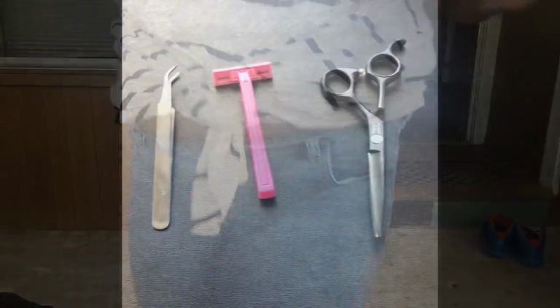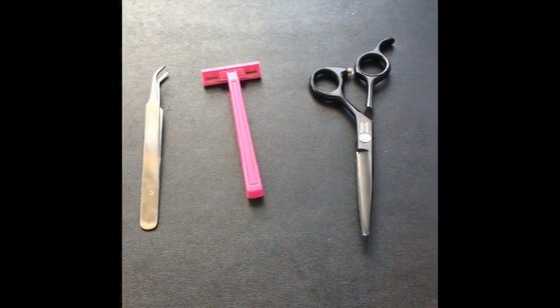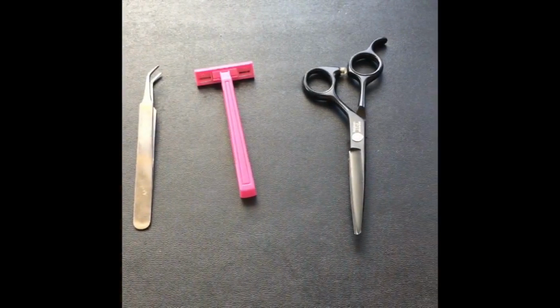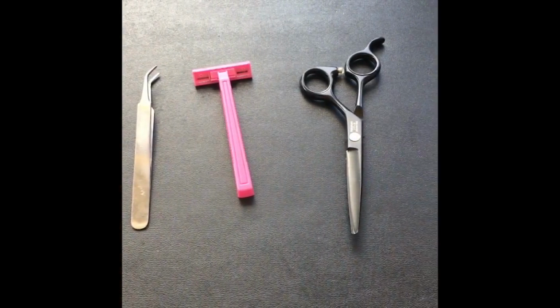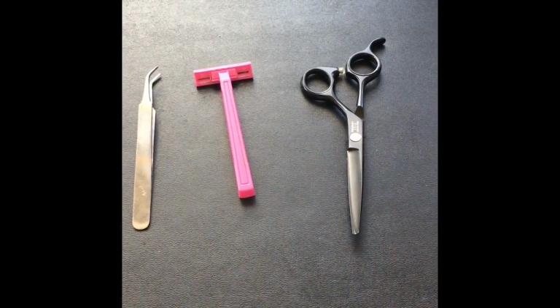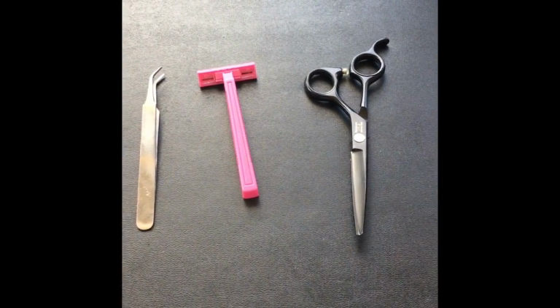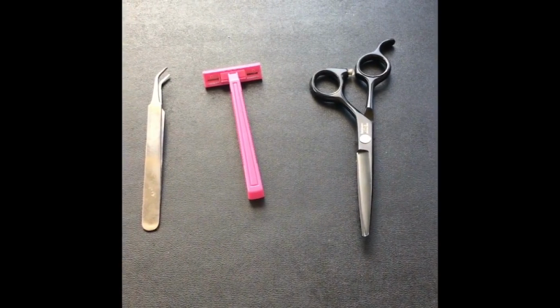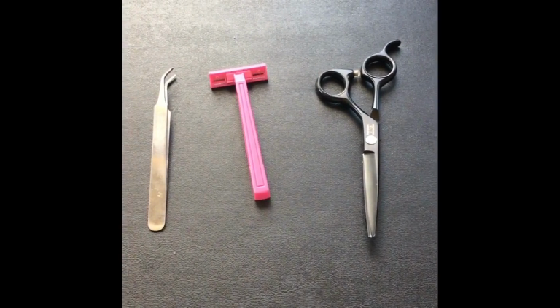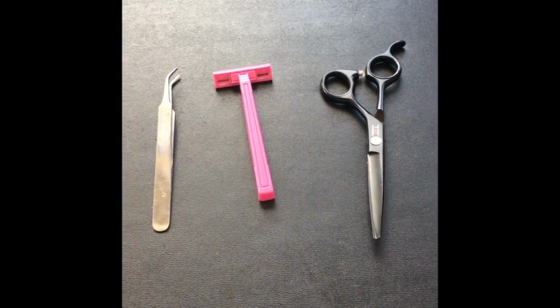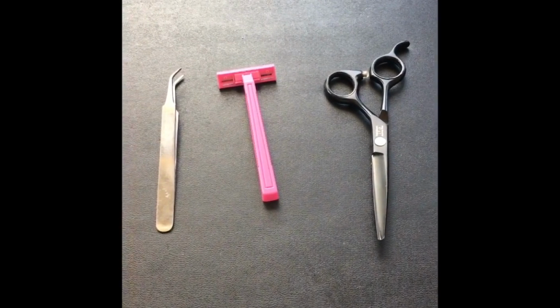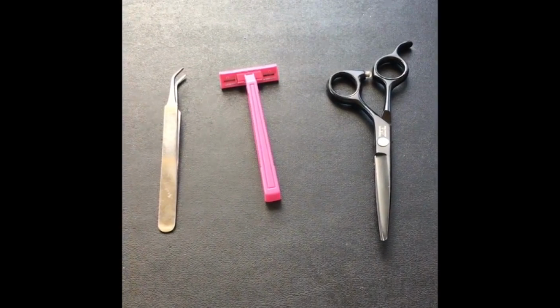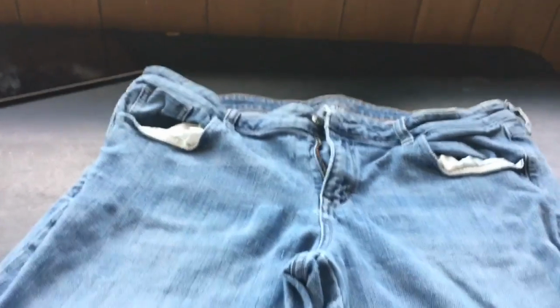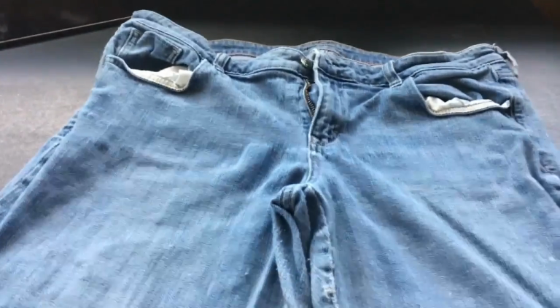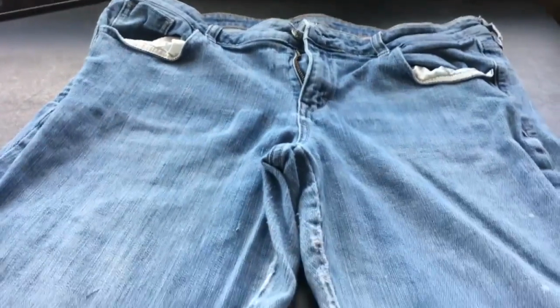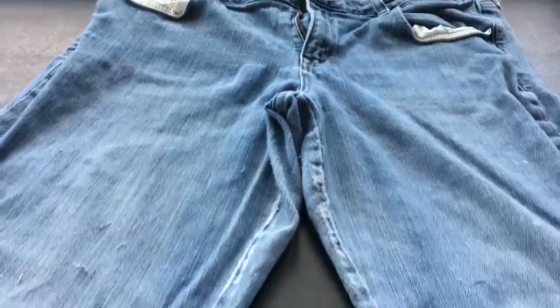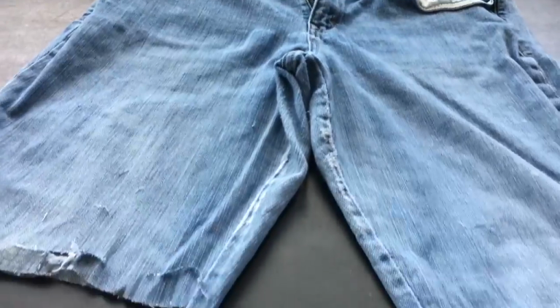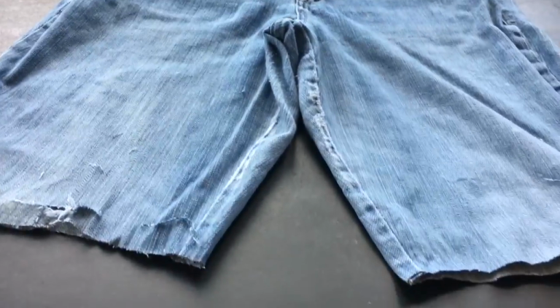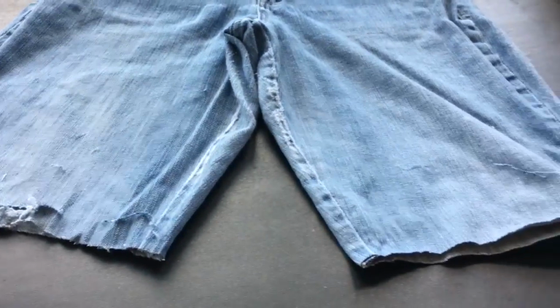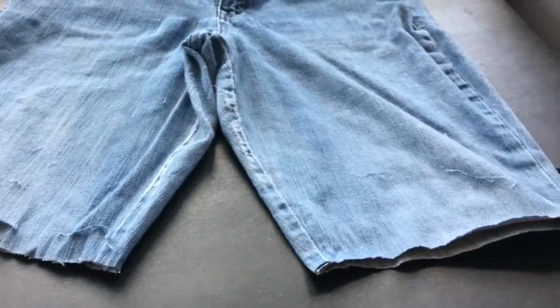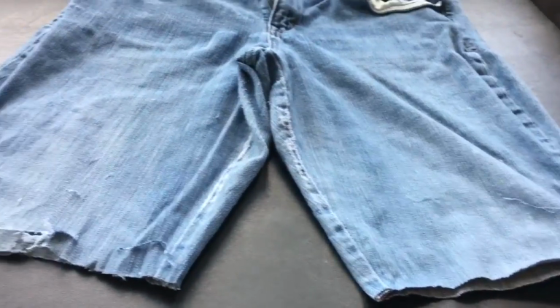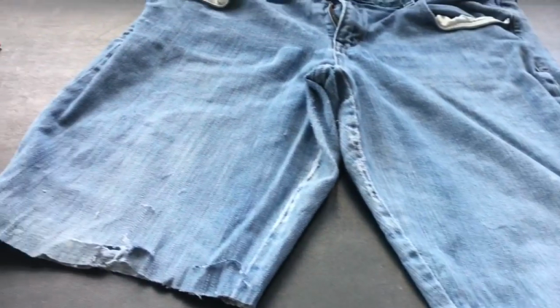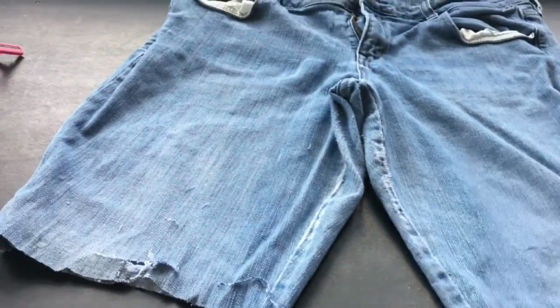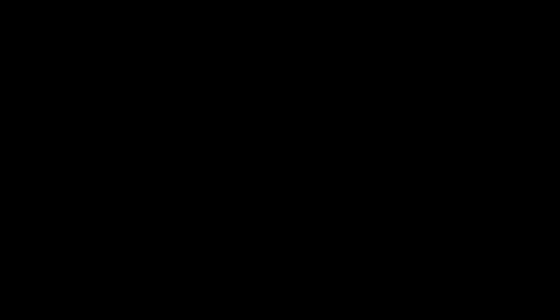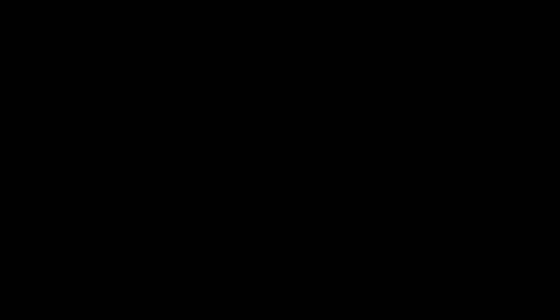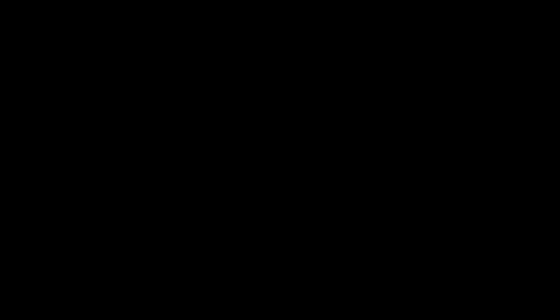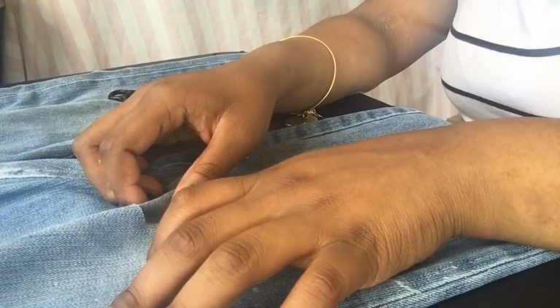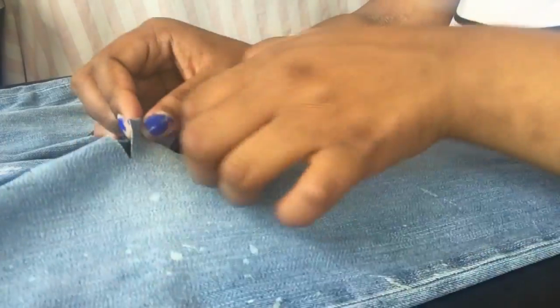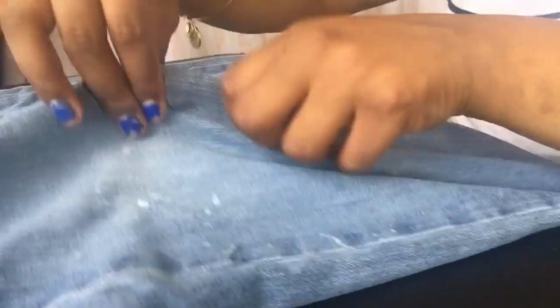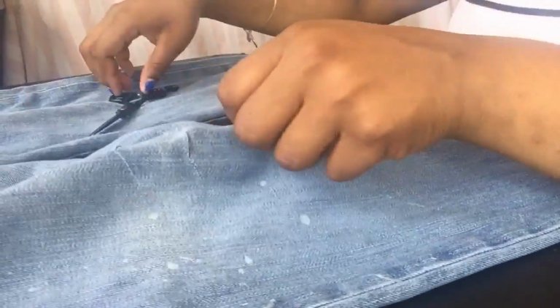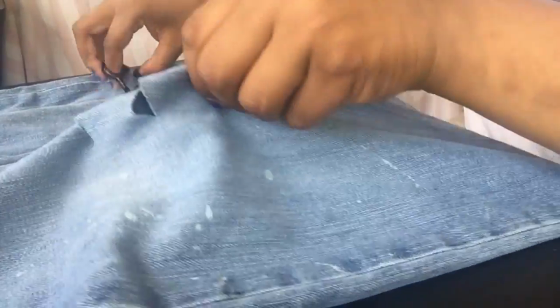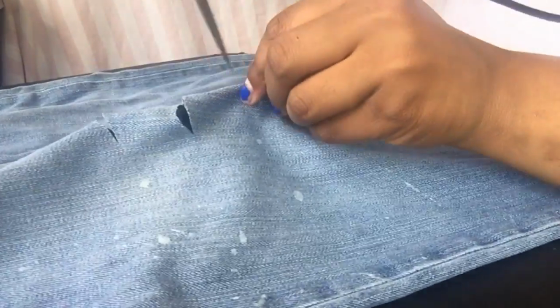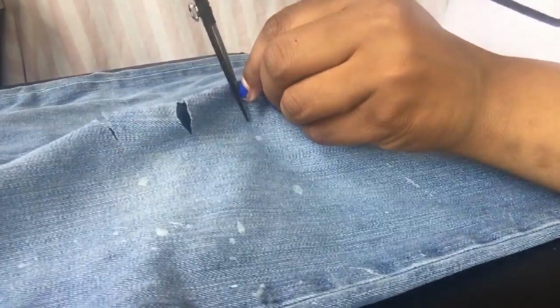Using the tweezers, scissors, and a razor. Here's where I cut my shorts with my scissors. I cut three lines in the jeans with the scissors.